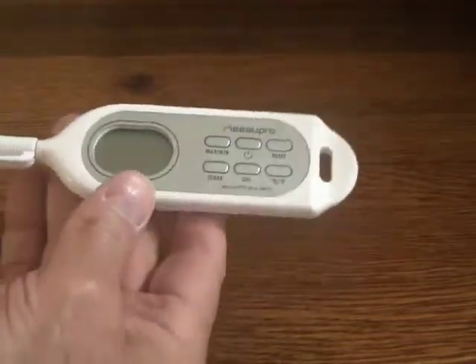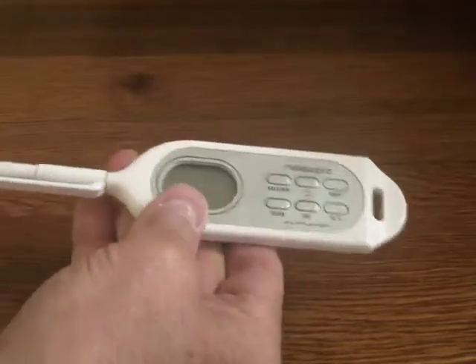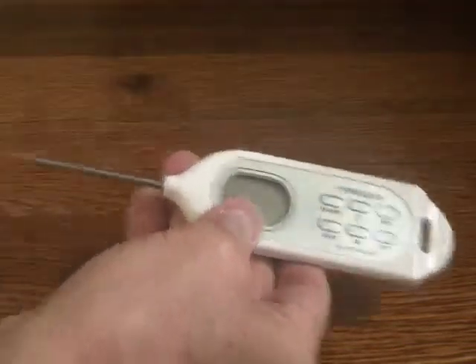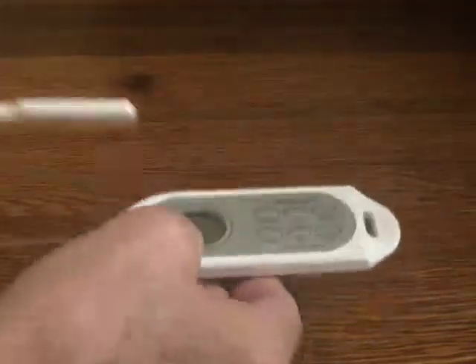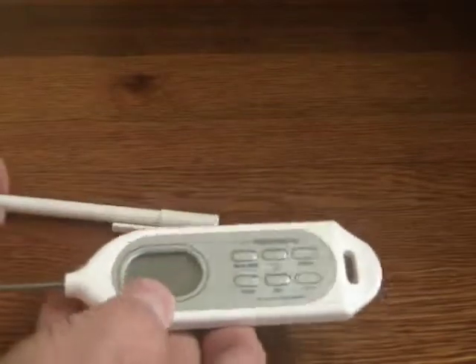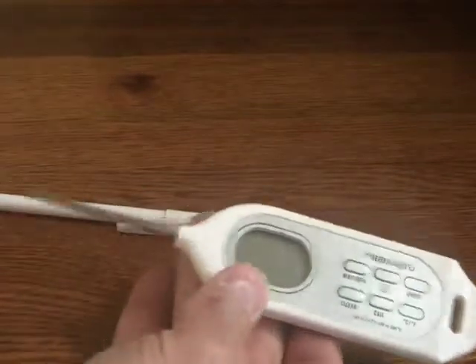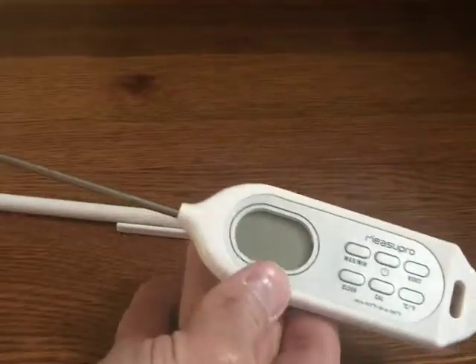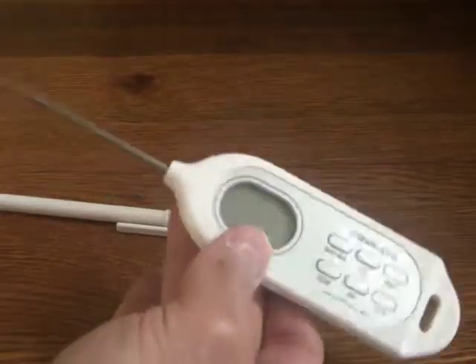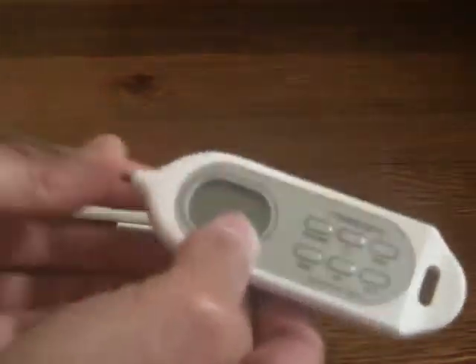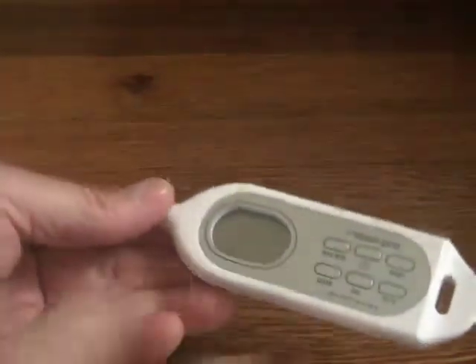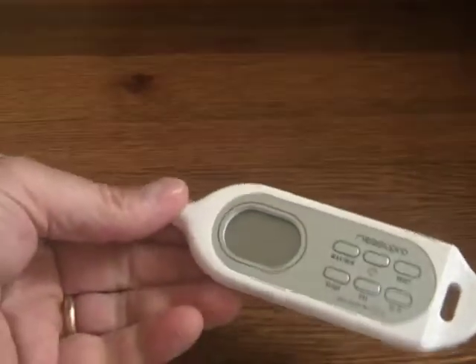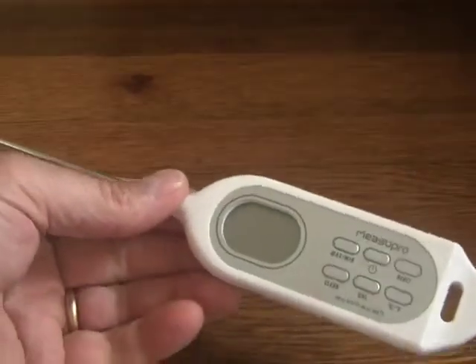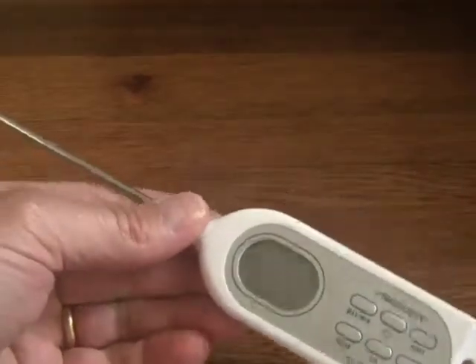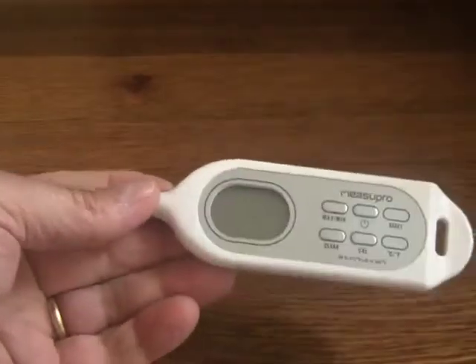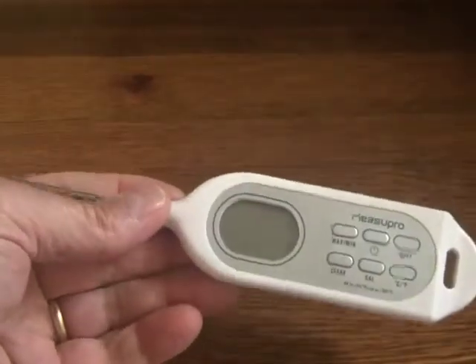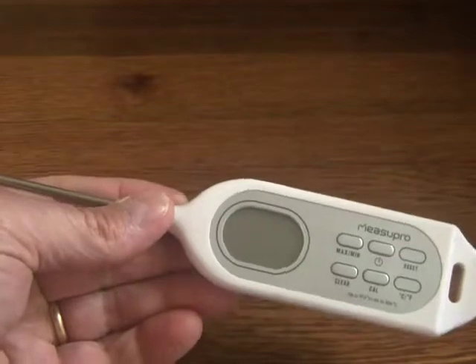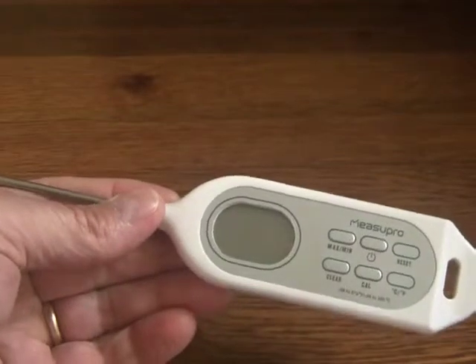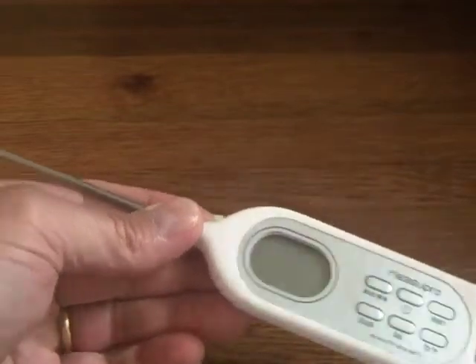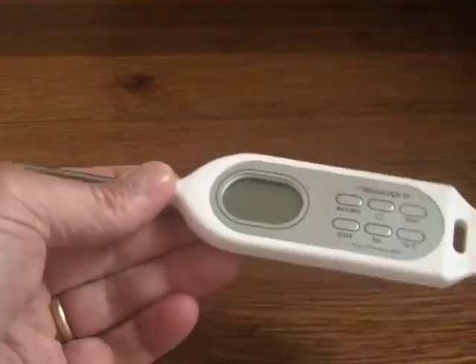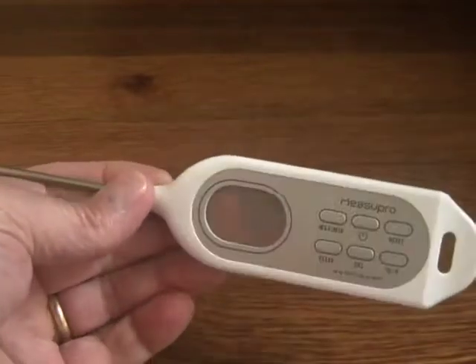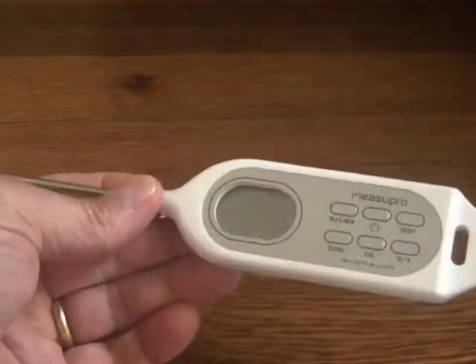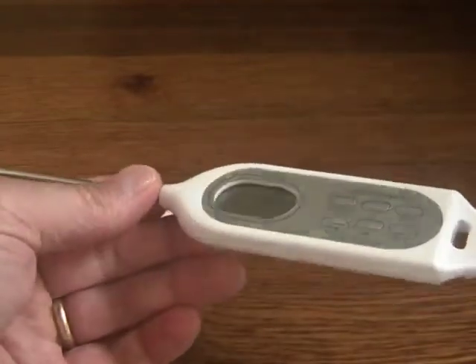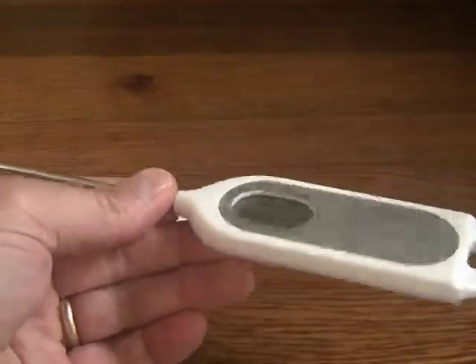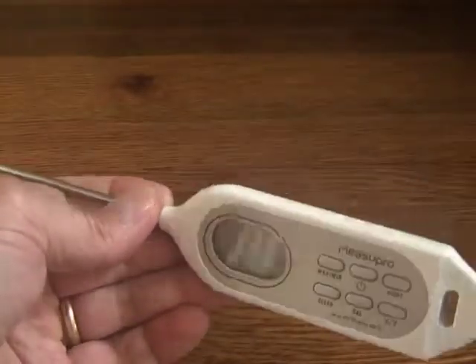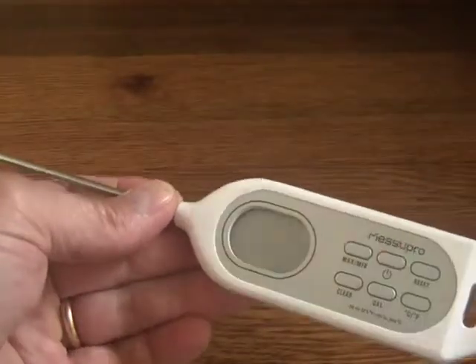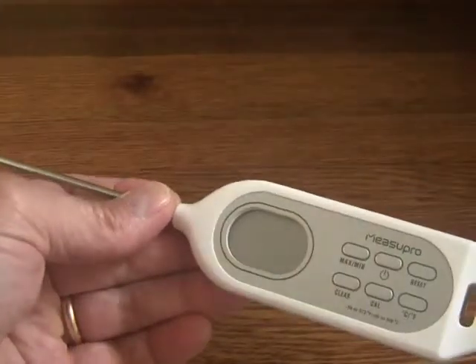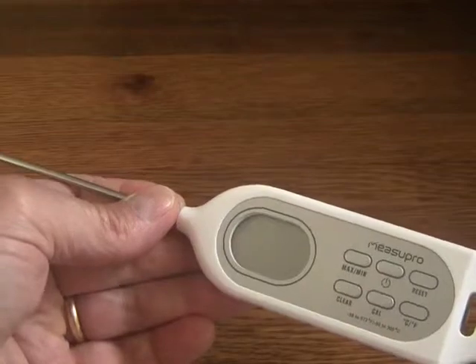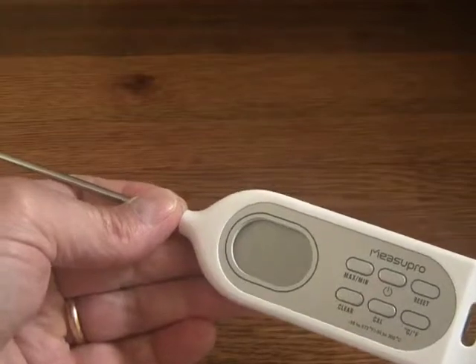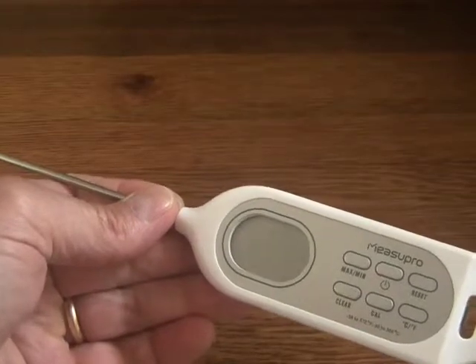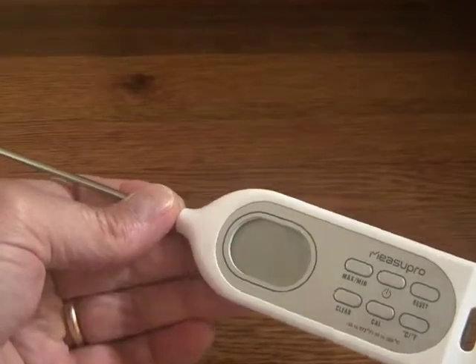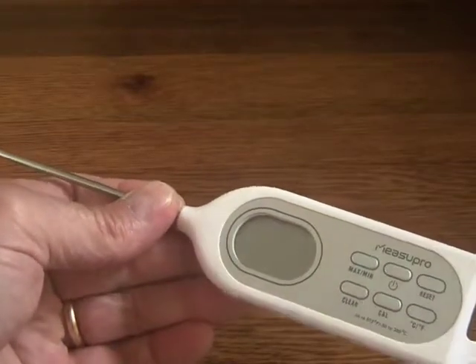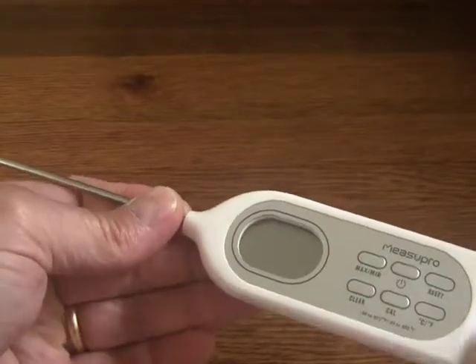This is fantastic. I am so excited about this one. I have had so many cheesy, cheap, quote-unquote instant read thermometers, and I guess instant to them means 25, 30 seconds or whatever.